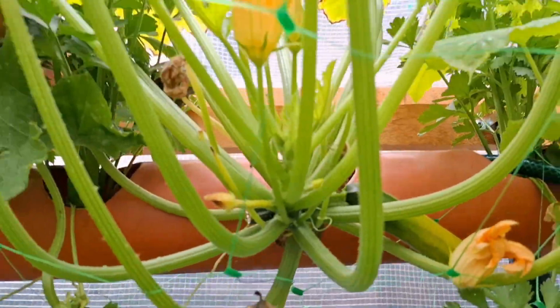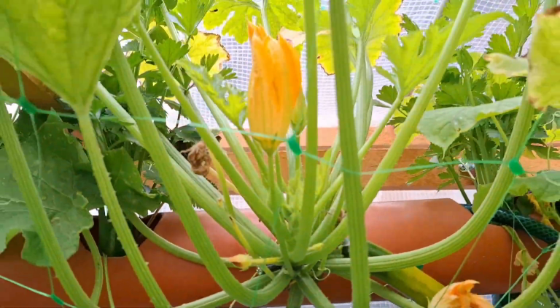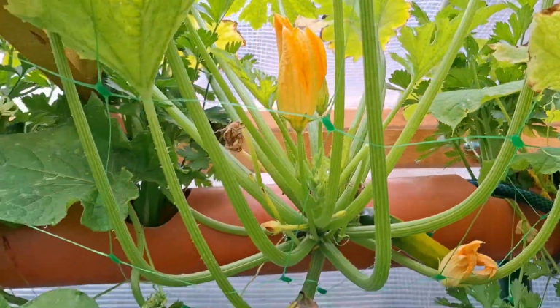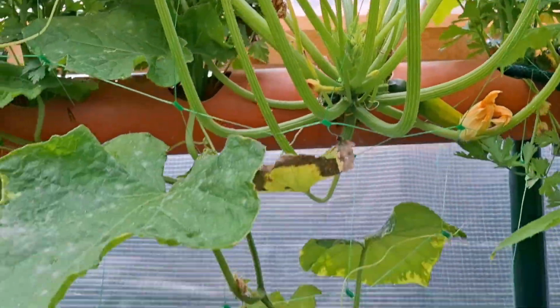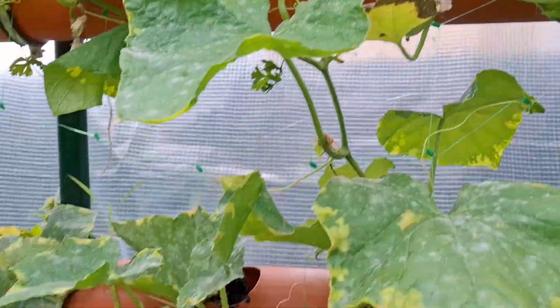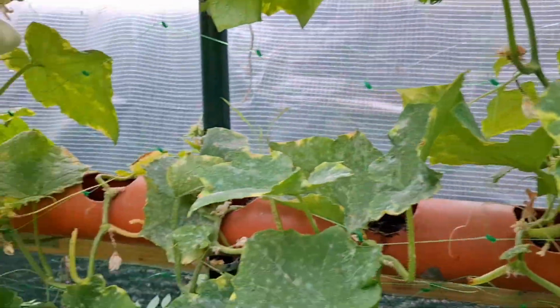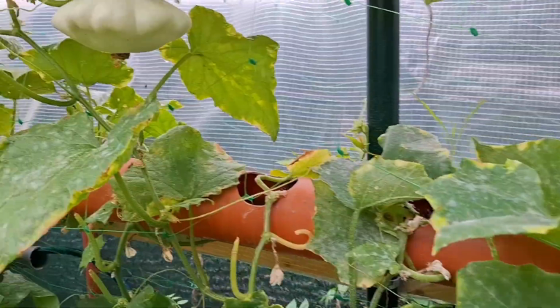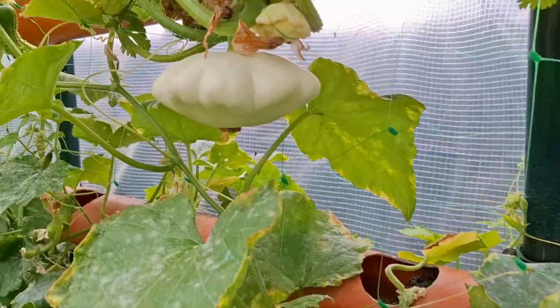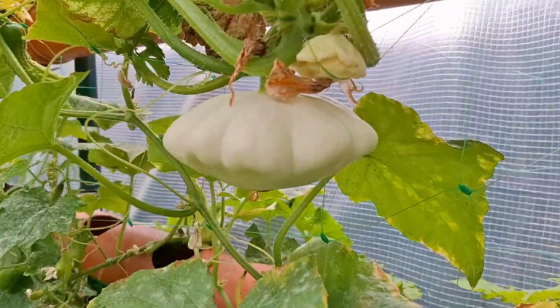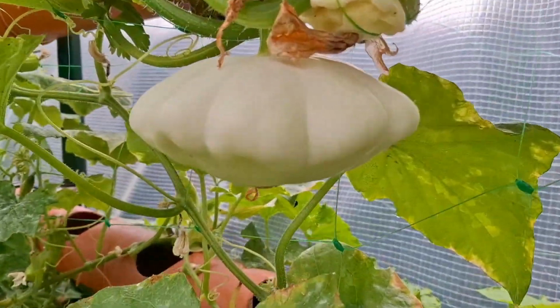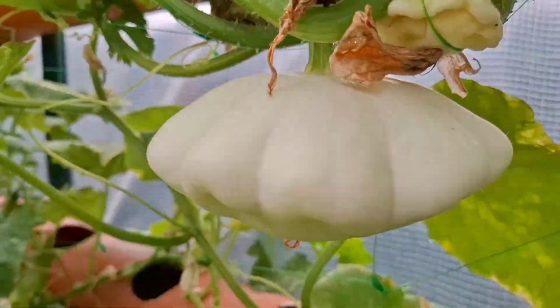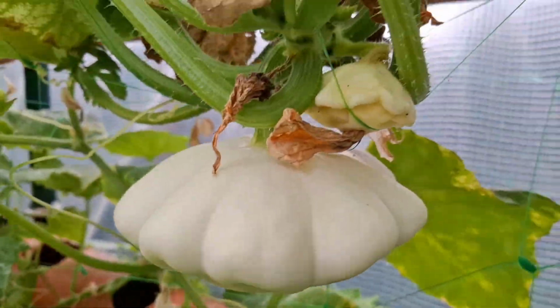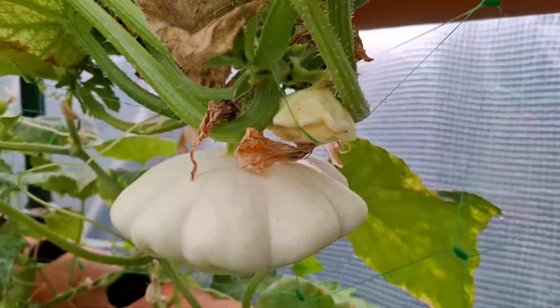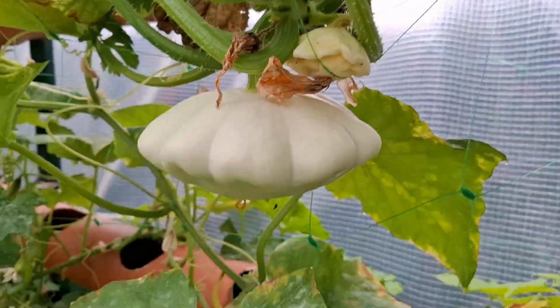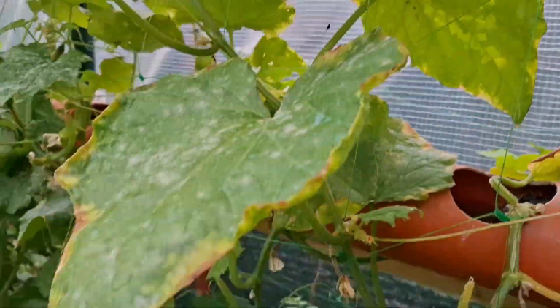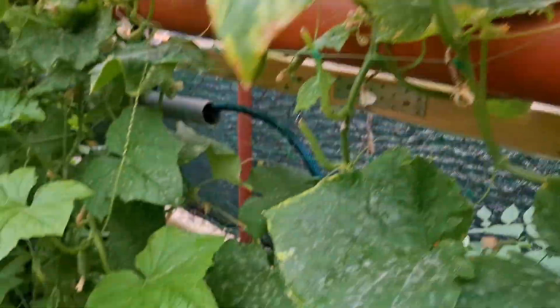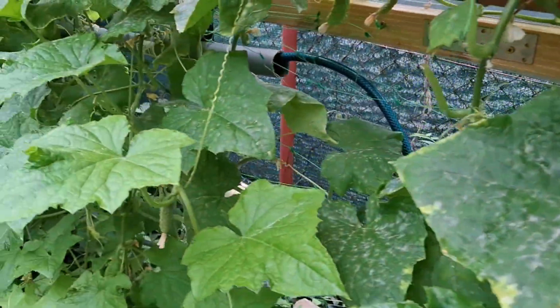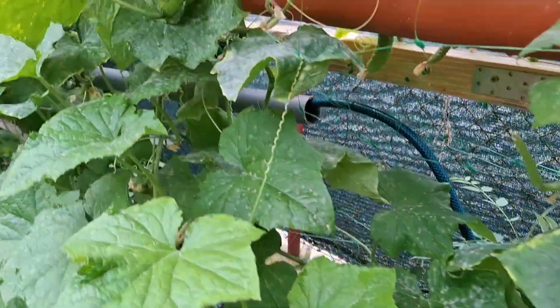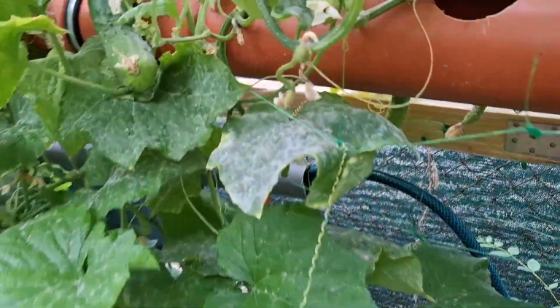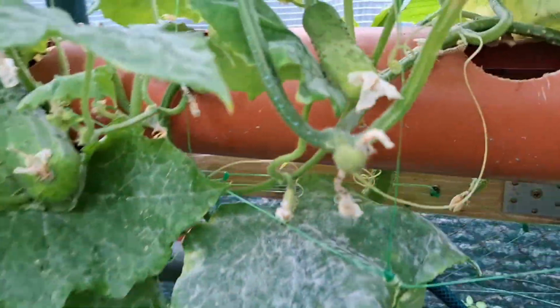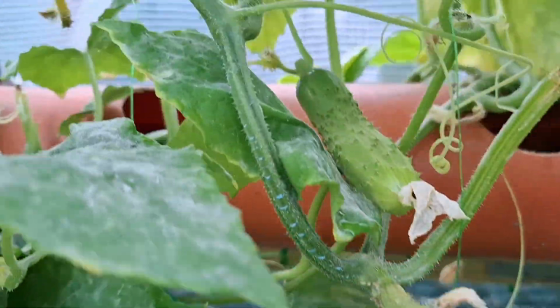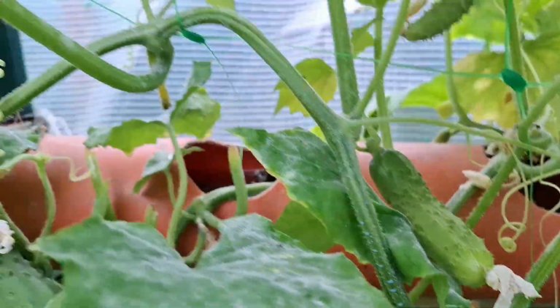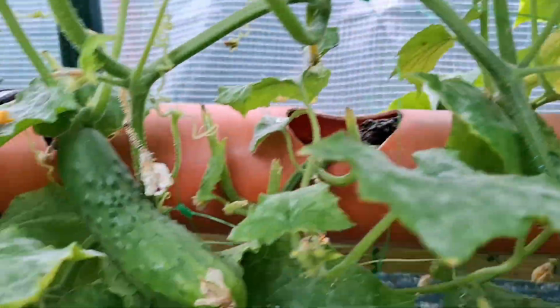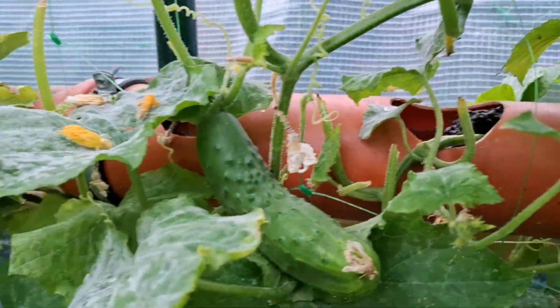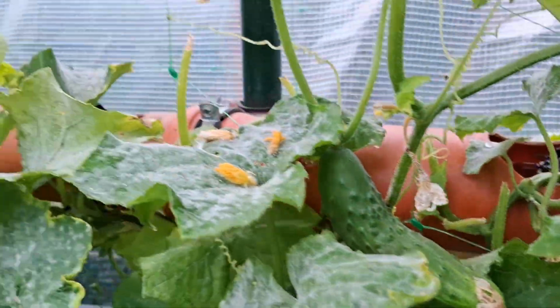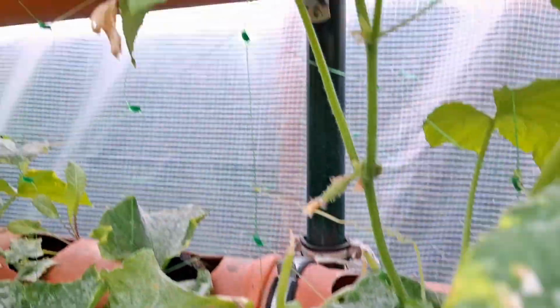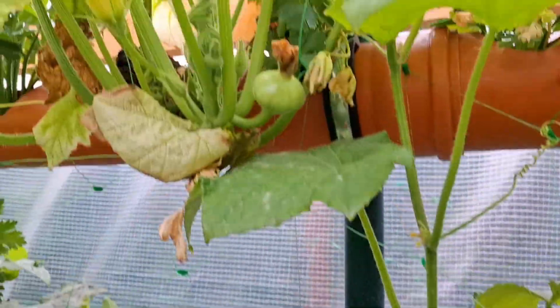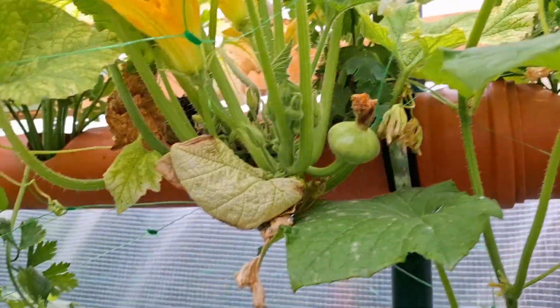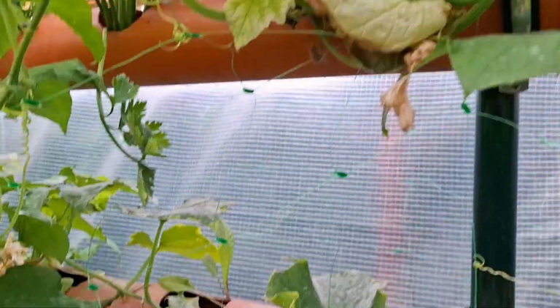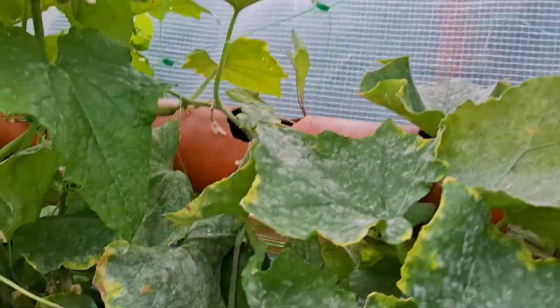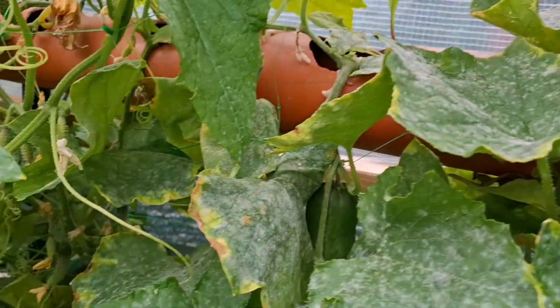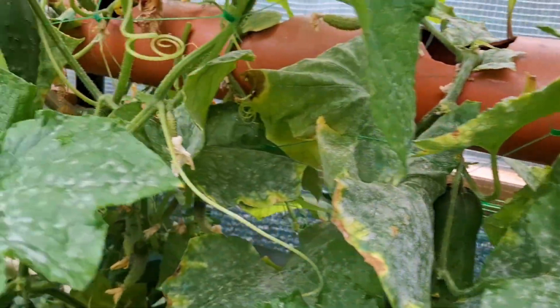Sure, it takes a bit of setup and you'll need to monitor things like pH and water levels. But once you get it going, it's like magic.